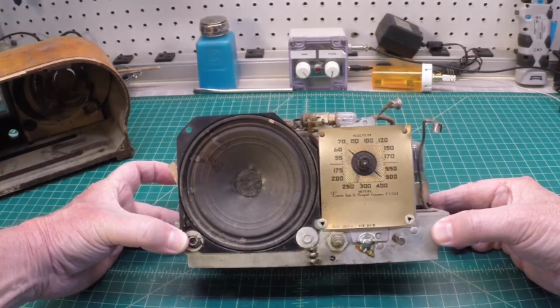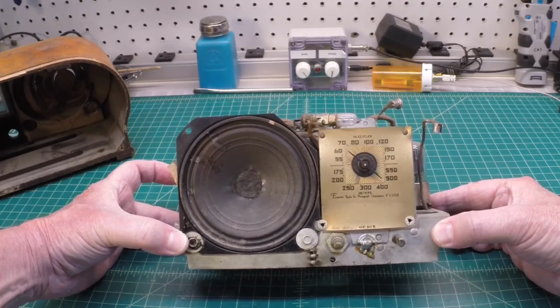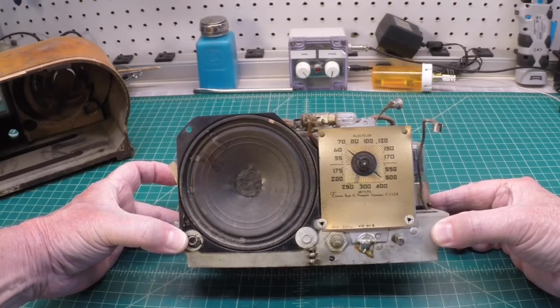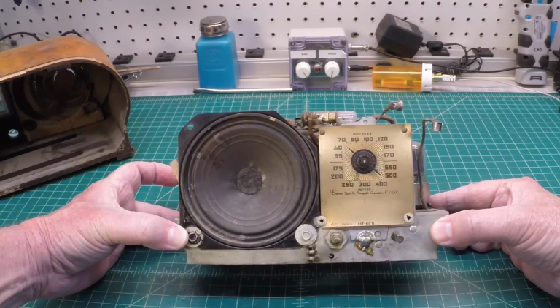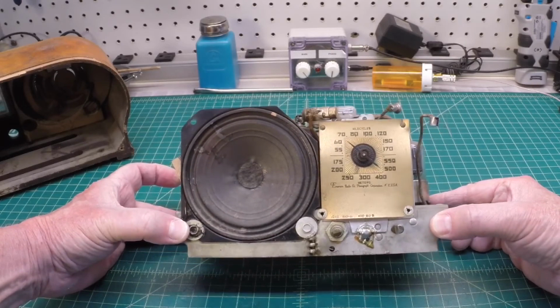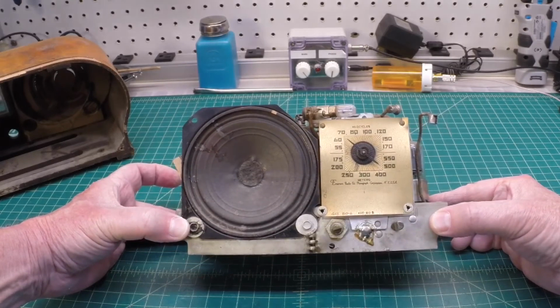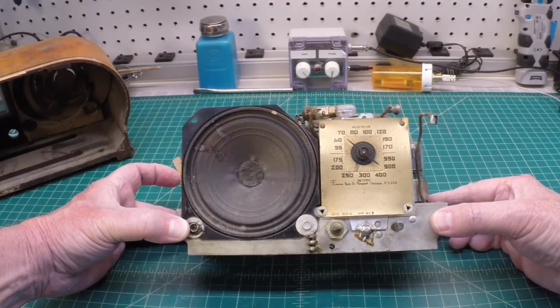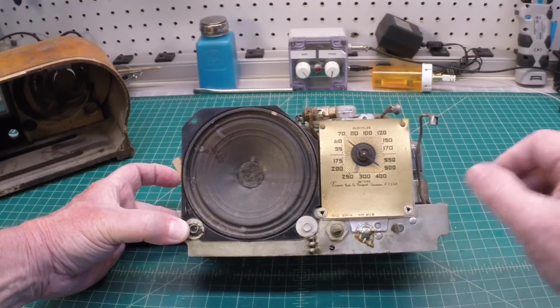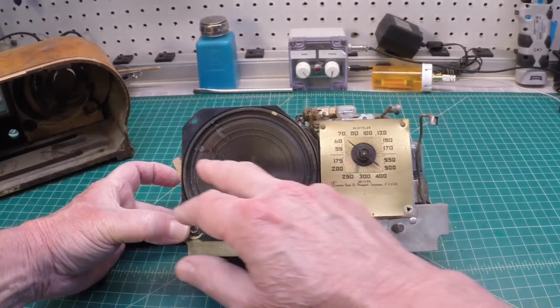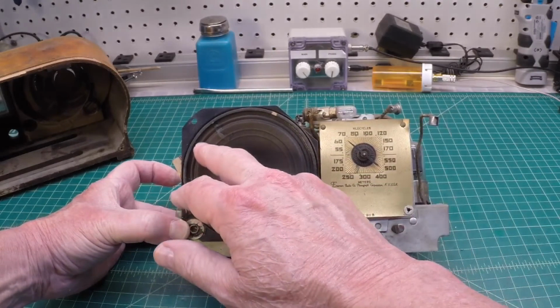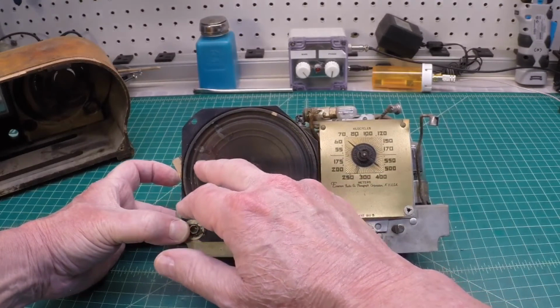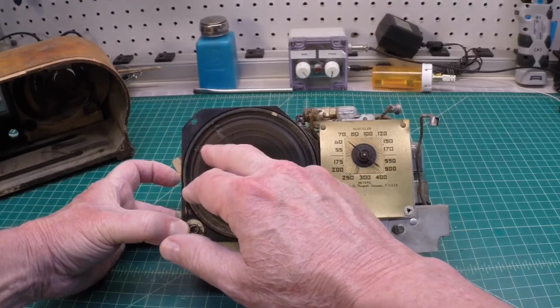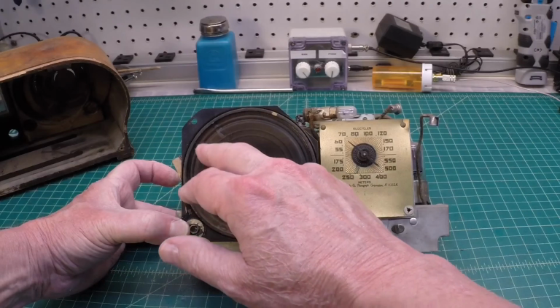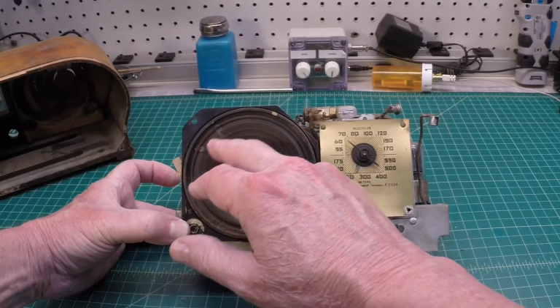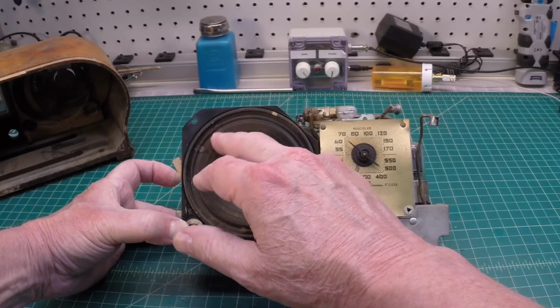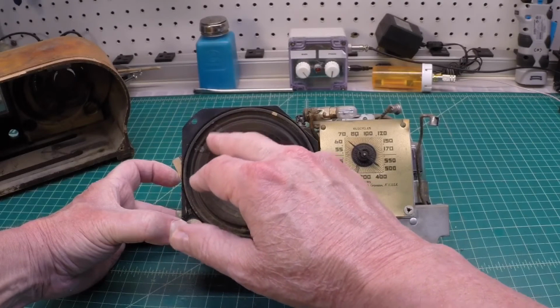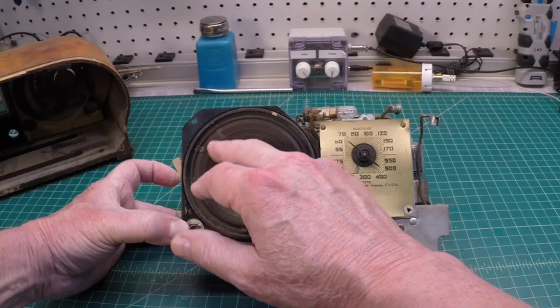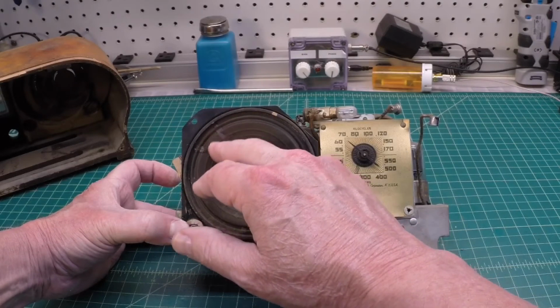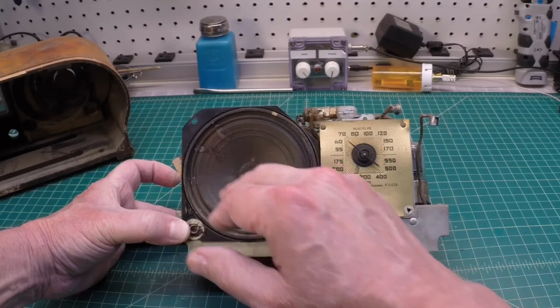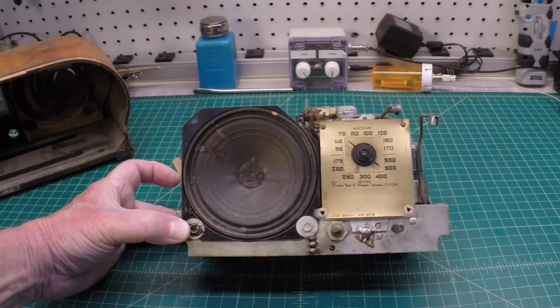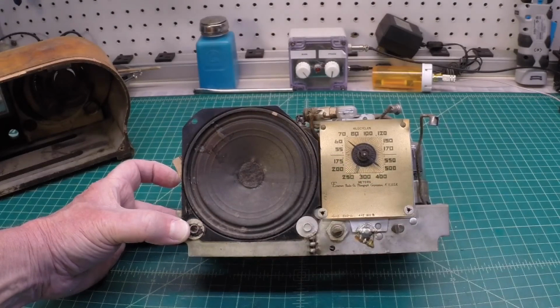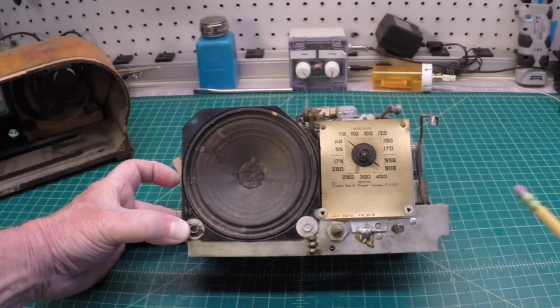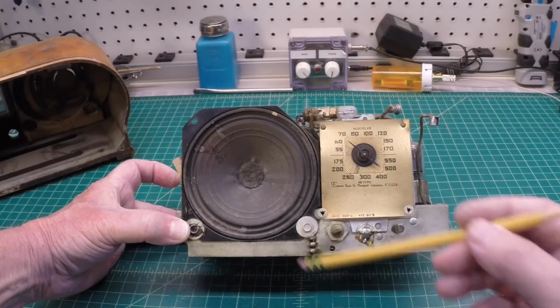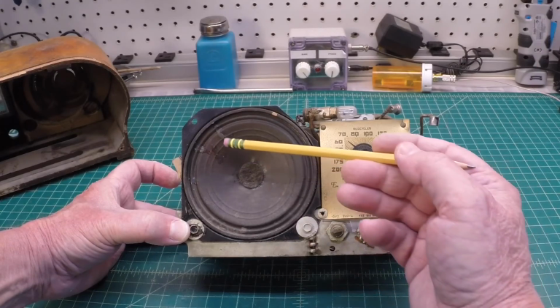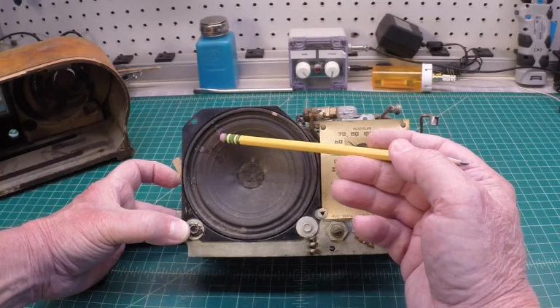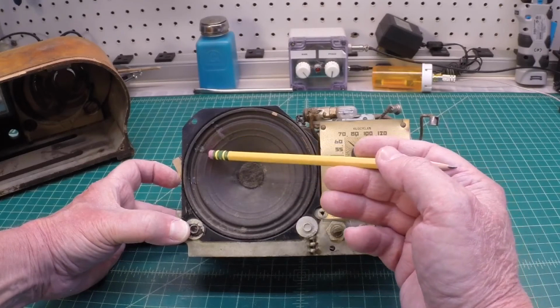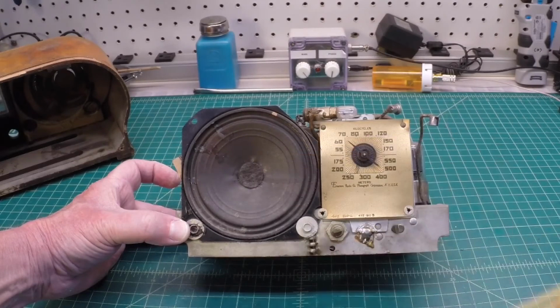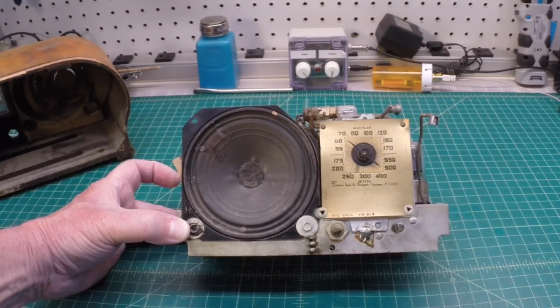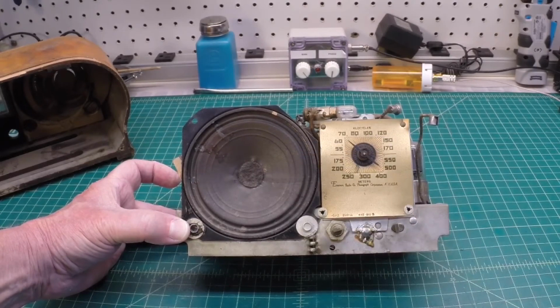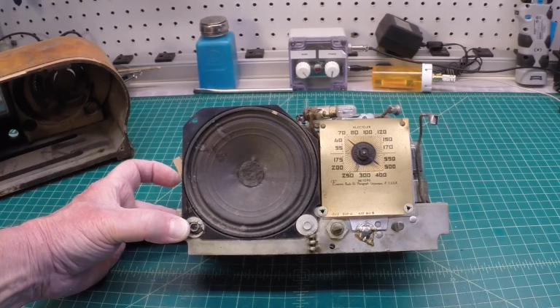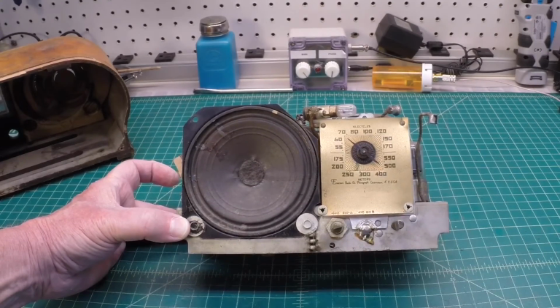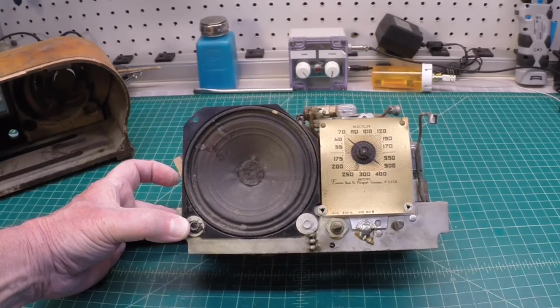Let me flip this around — there's the front side. Maybe a few speaker repairs; it does look like possibly some speaker repairs in this area. The antenna coil has been remade at some point in time.